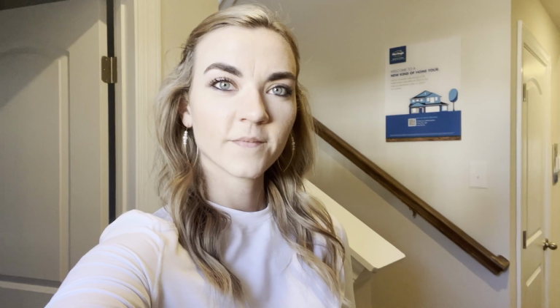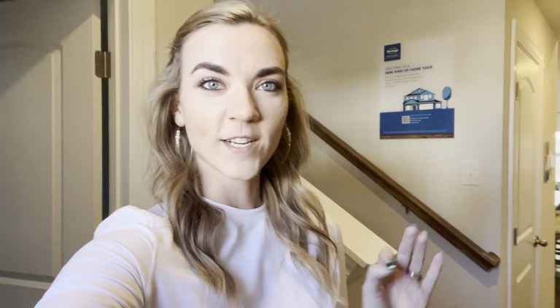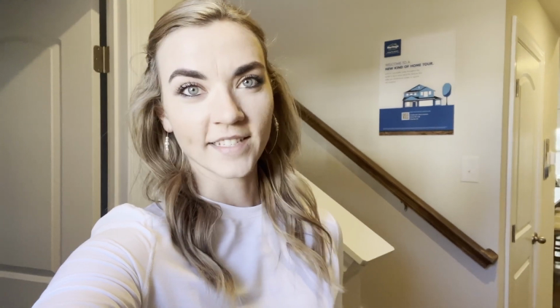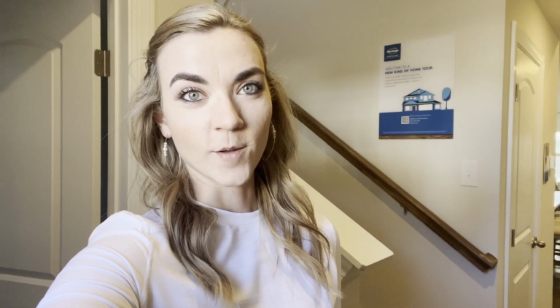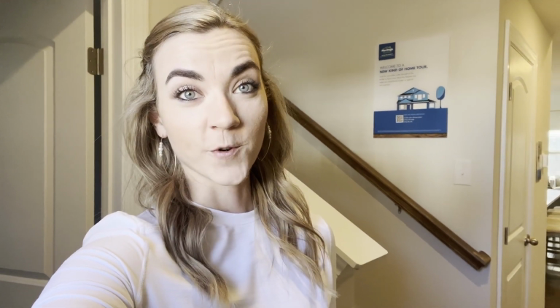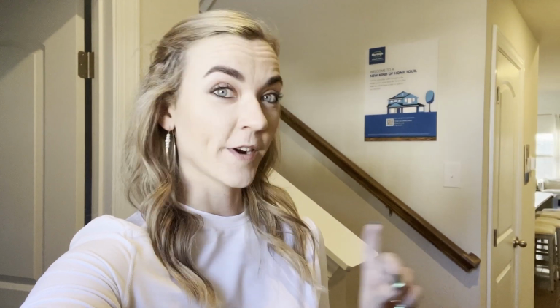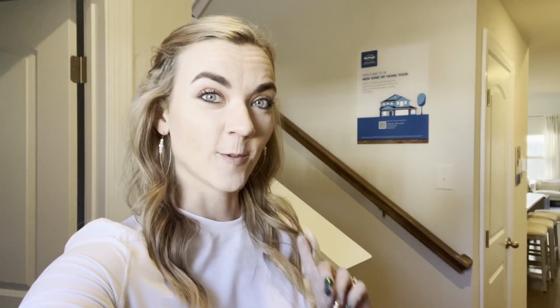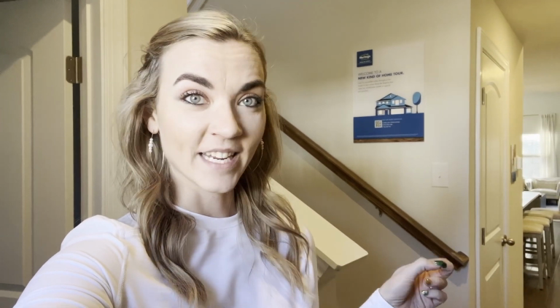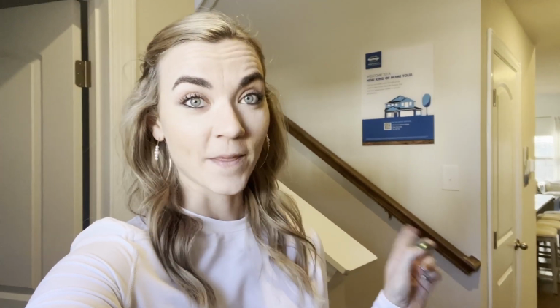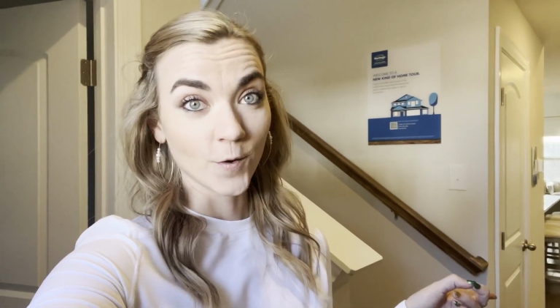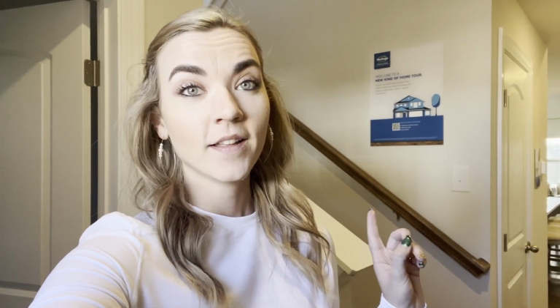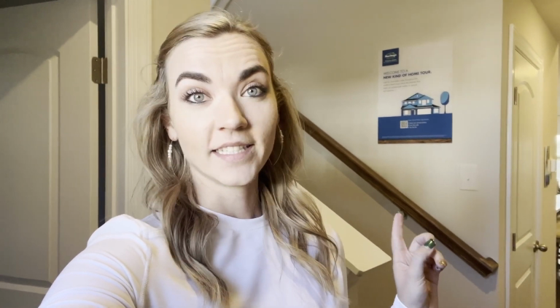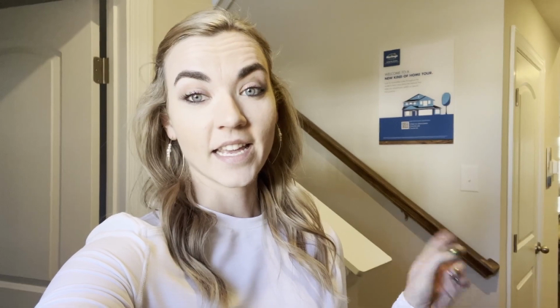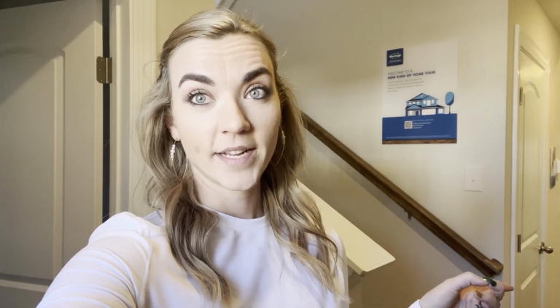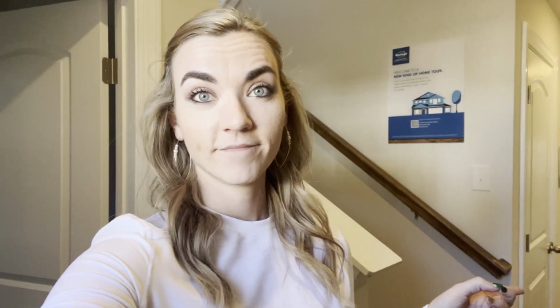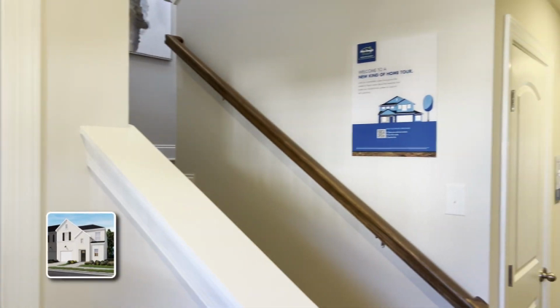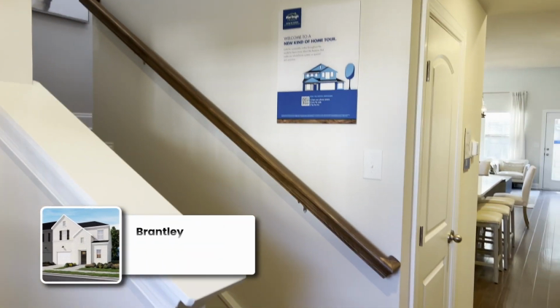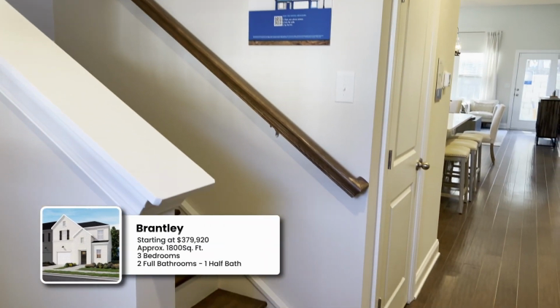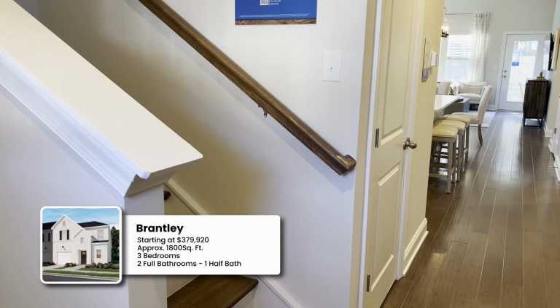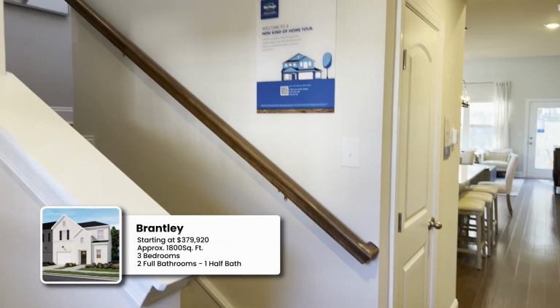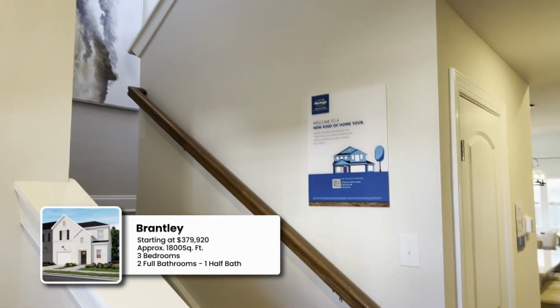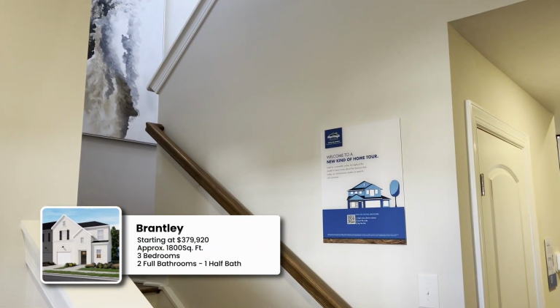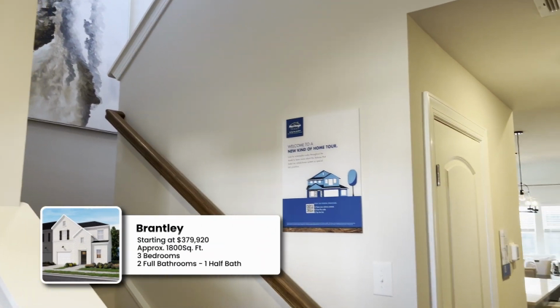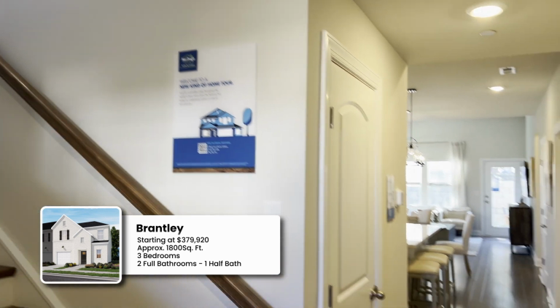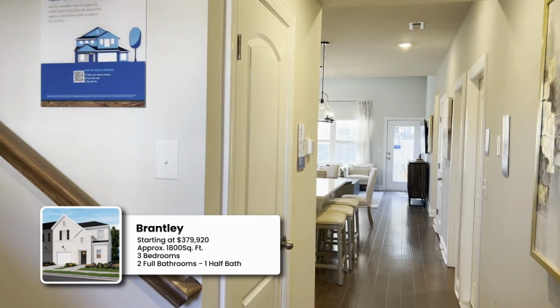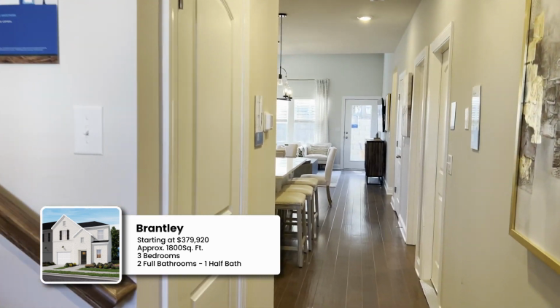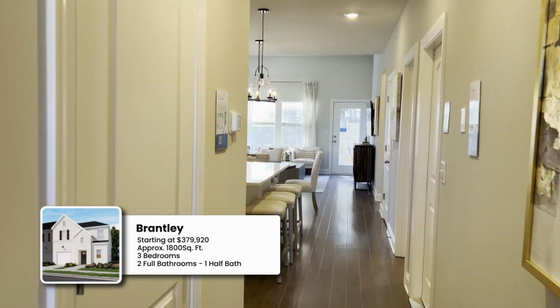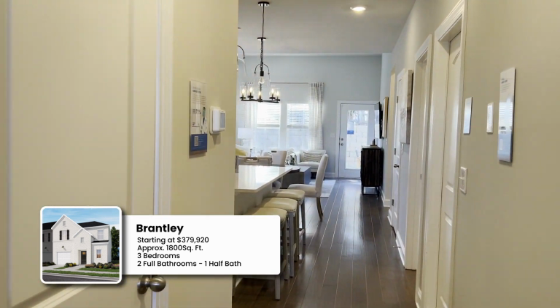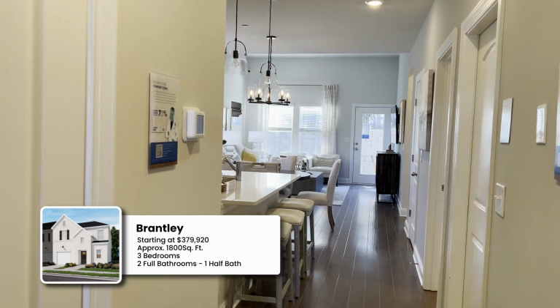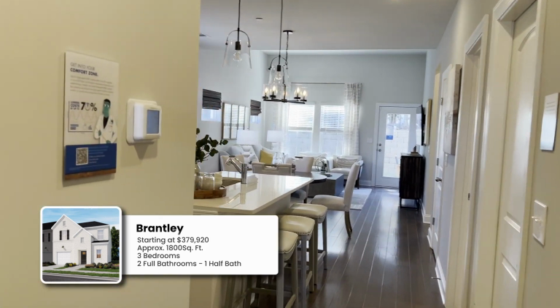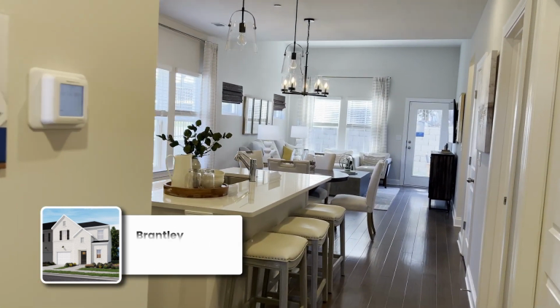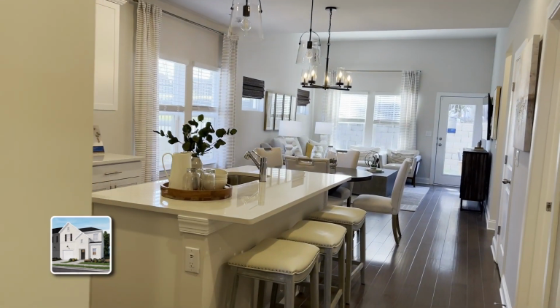Rachel had to step away to help someone, so we're going to go take a sneak peek at the model. This is the end unit. You come into the front door, you've got stair access there which we'll check out later, and this opens up beautifully.